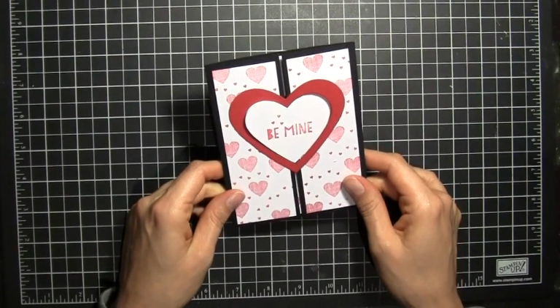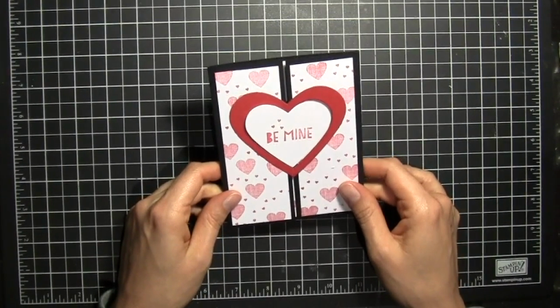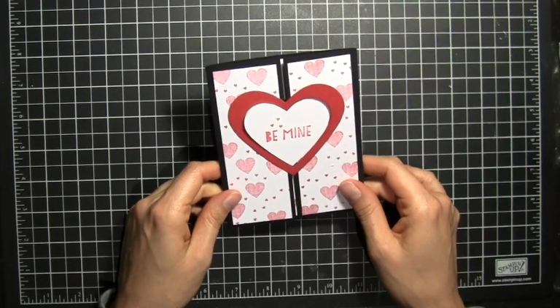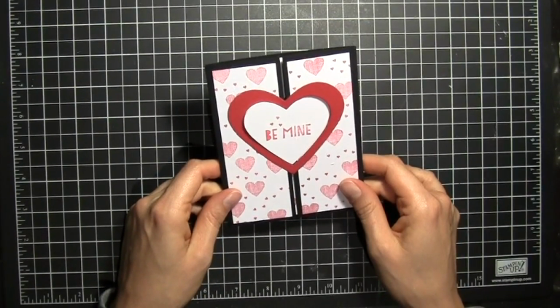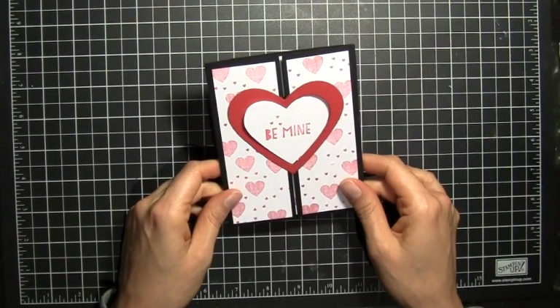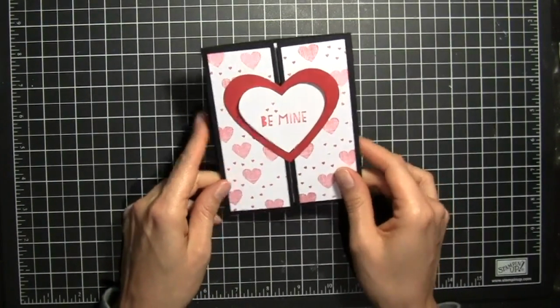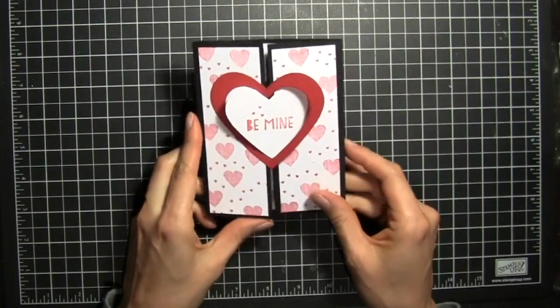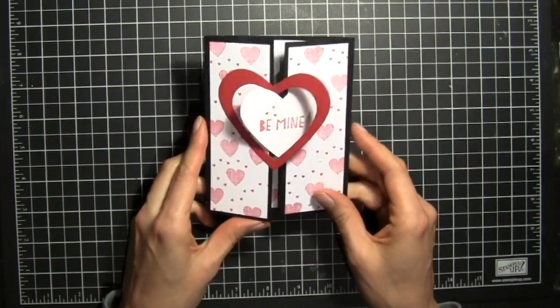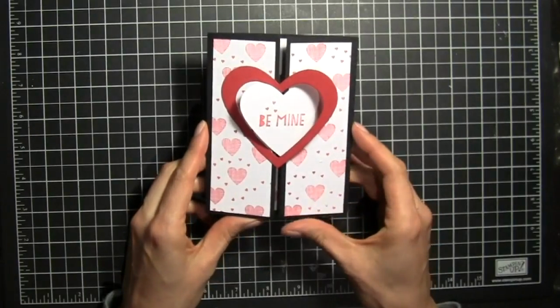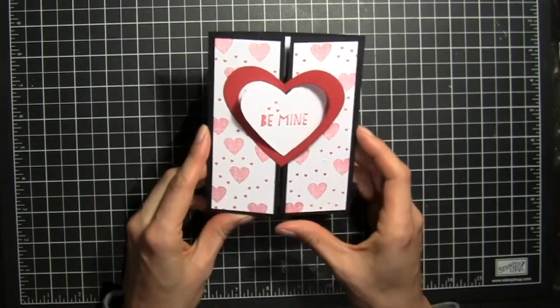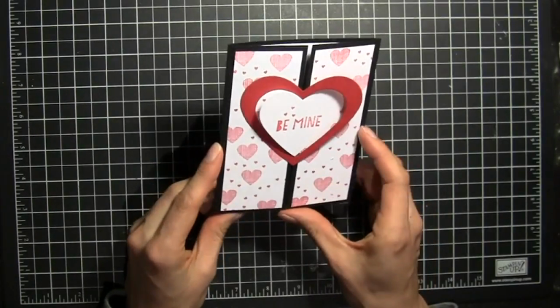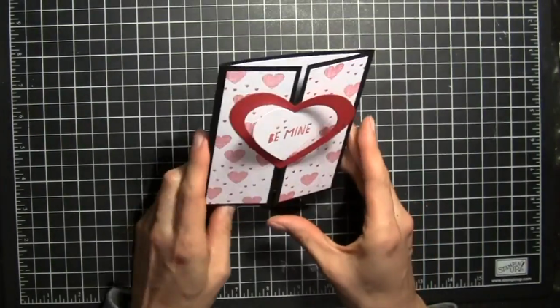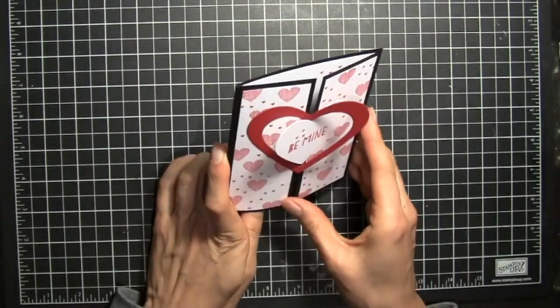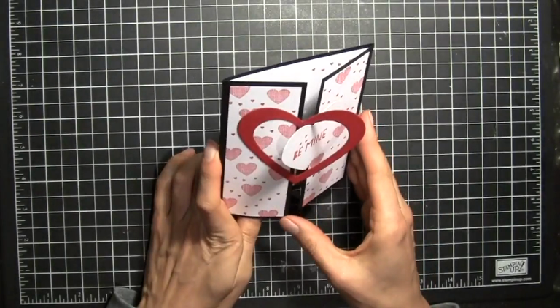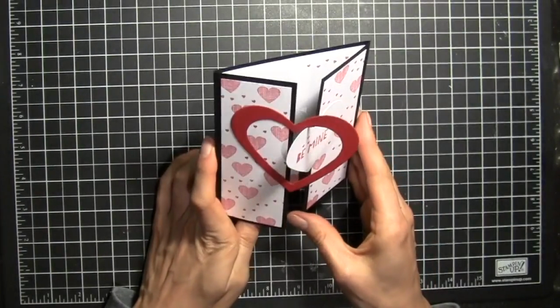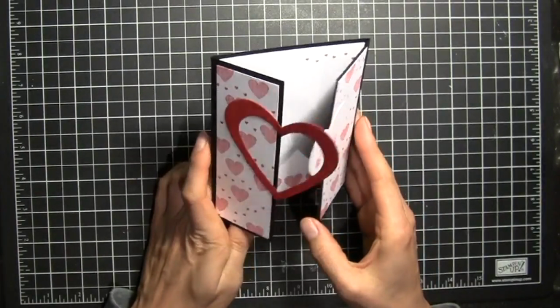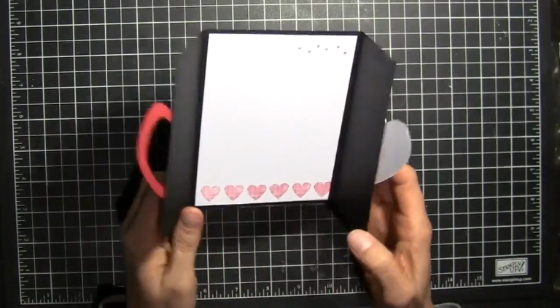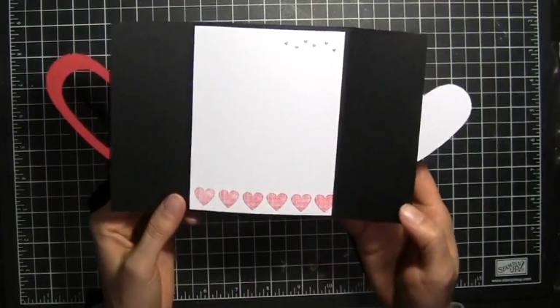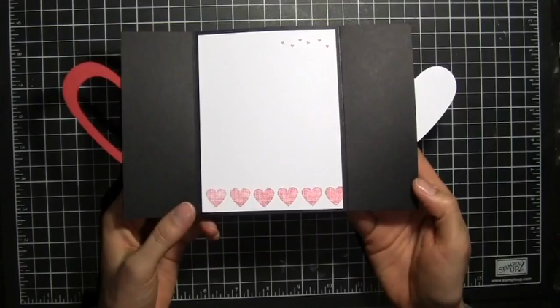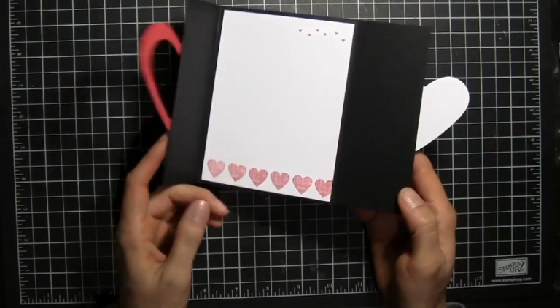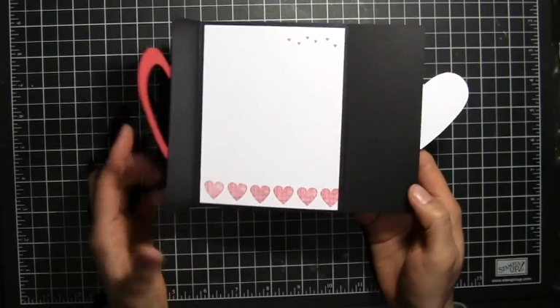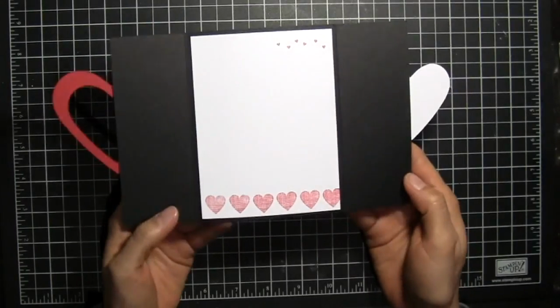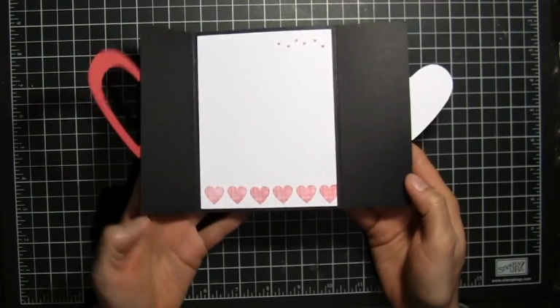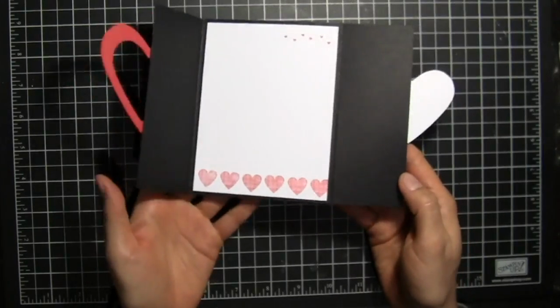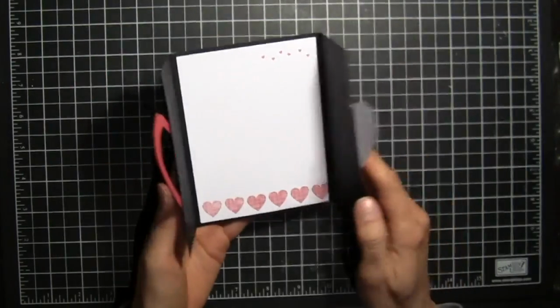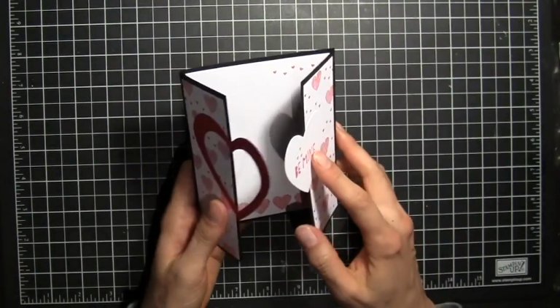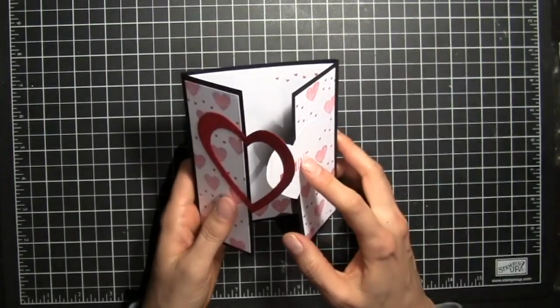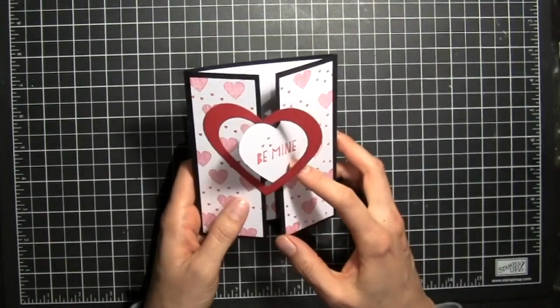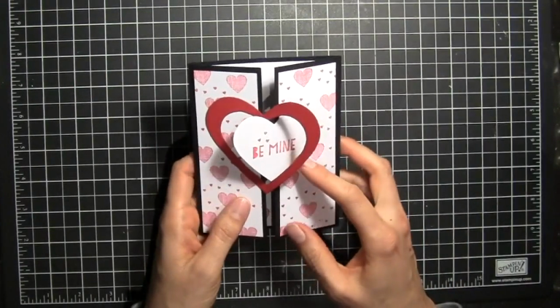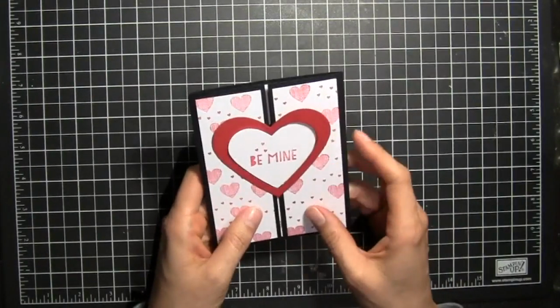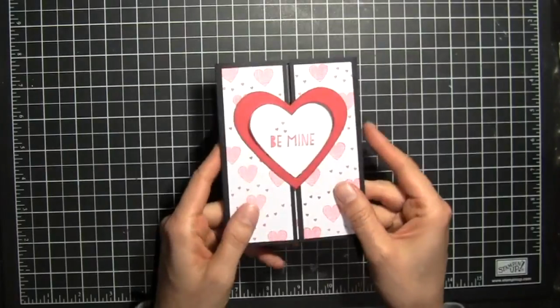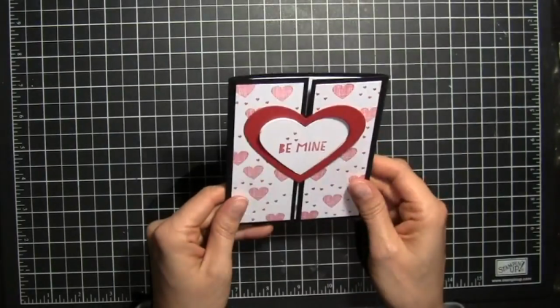In this video I'm going to show you how to make this fun heart gatefold card. When you open it up, the two hearts open up and reveal a fun message inside, and then you fold it closed and the hearts fold in on each other.